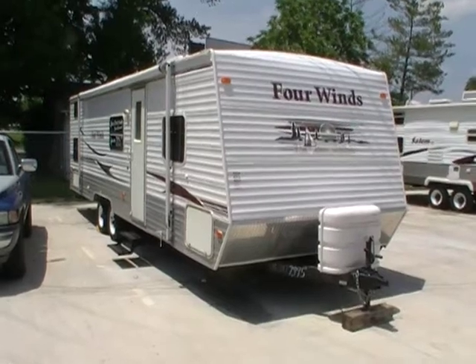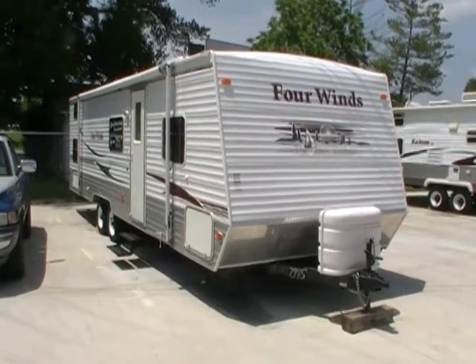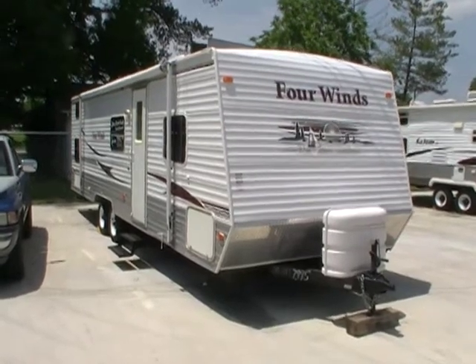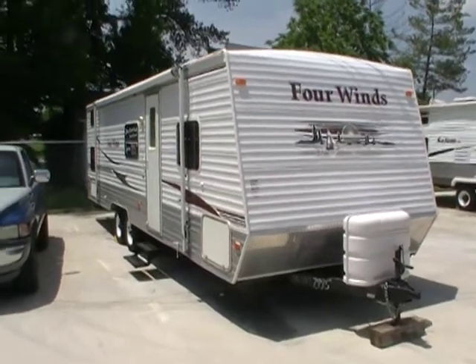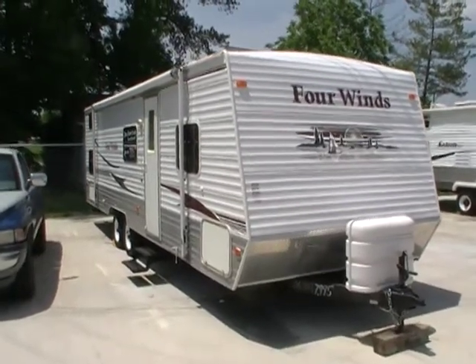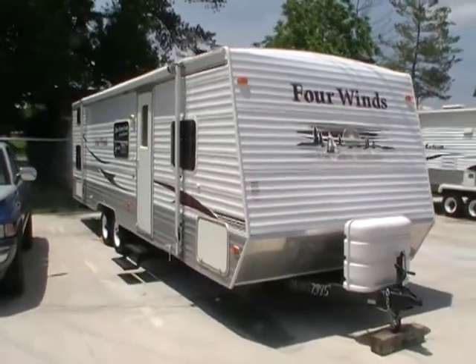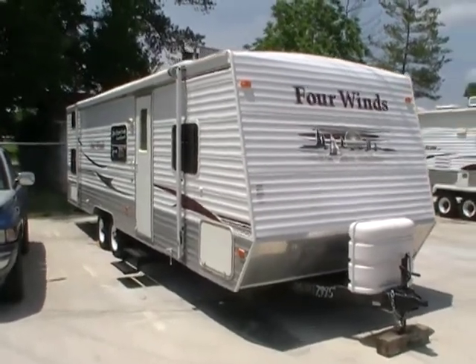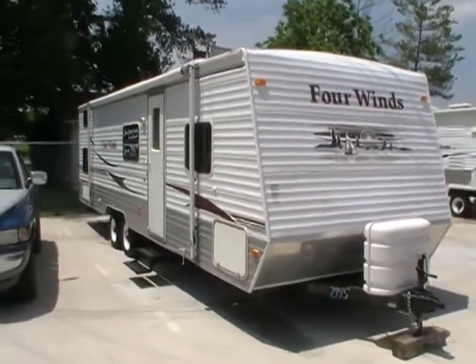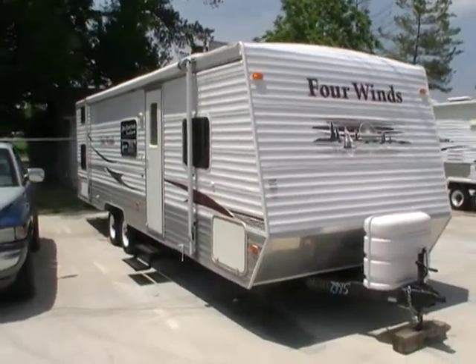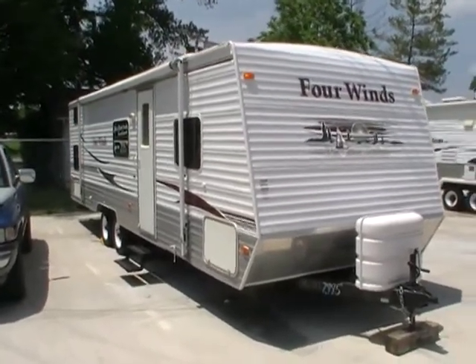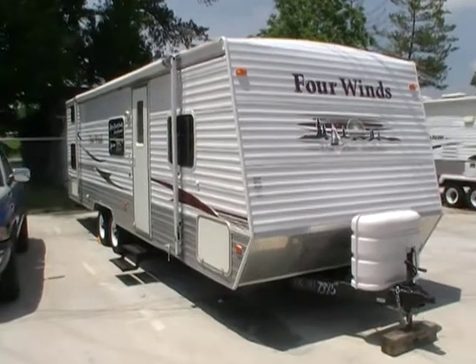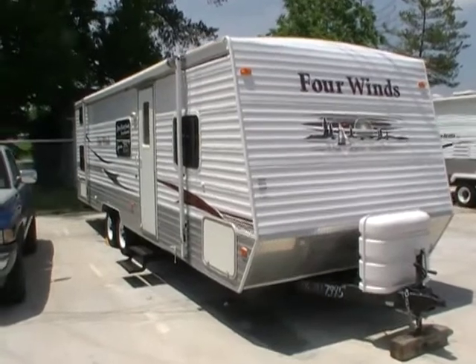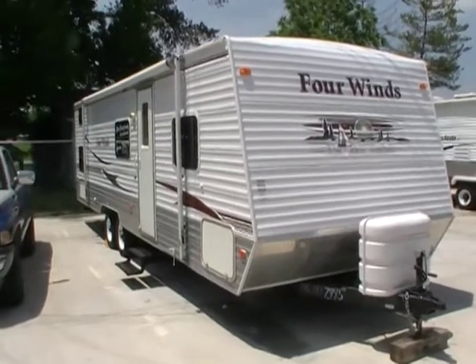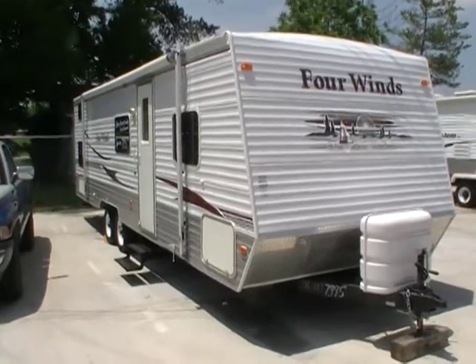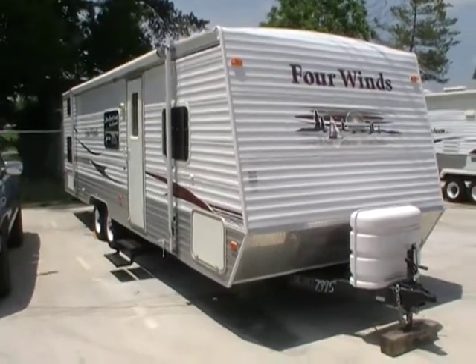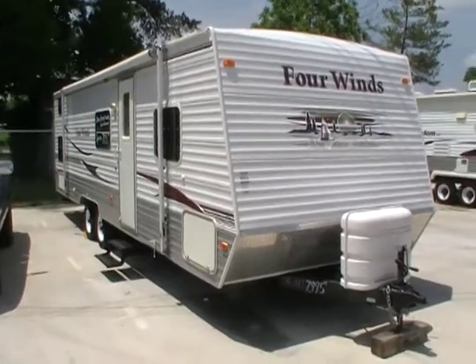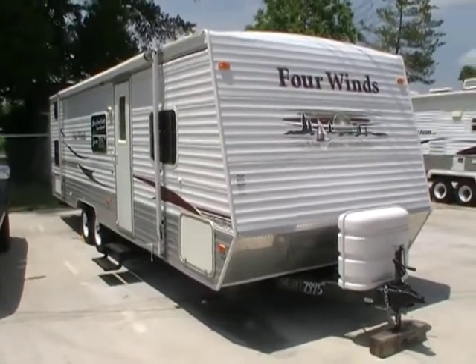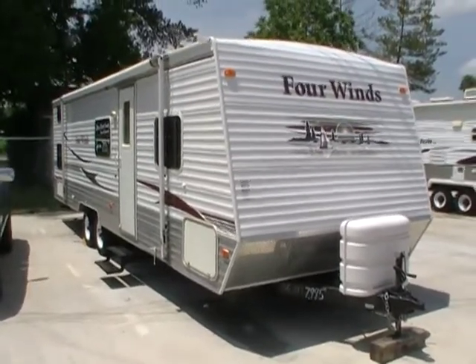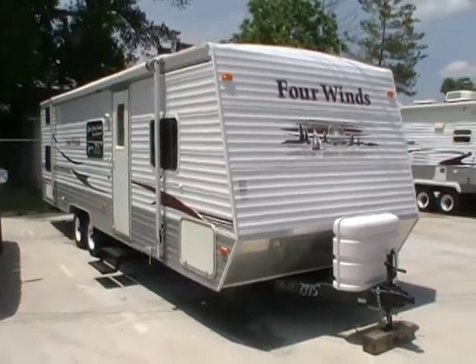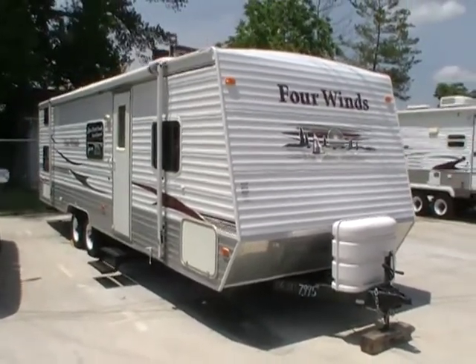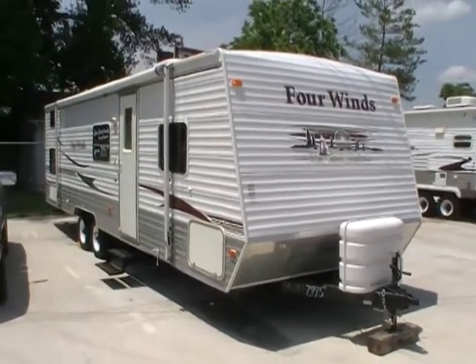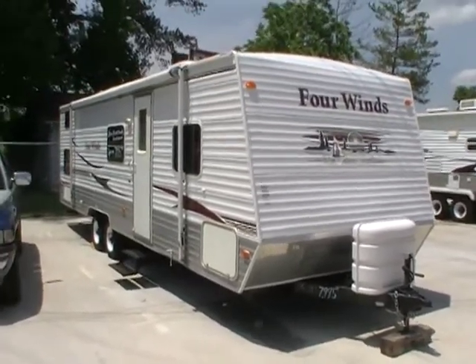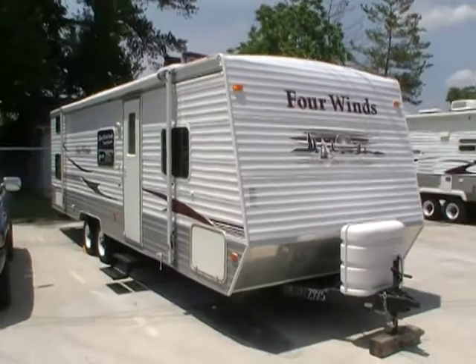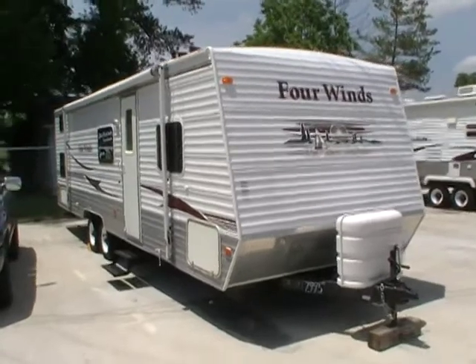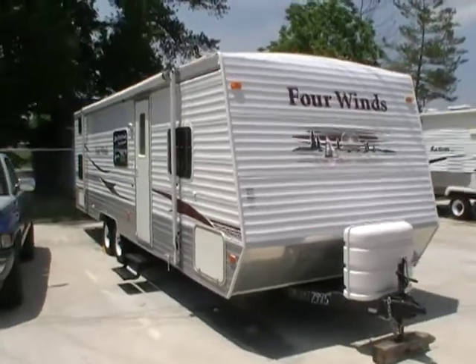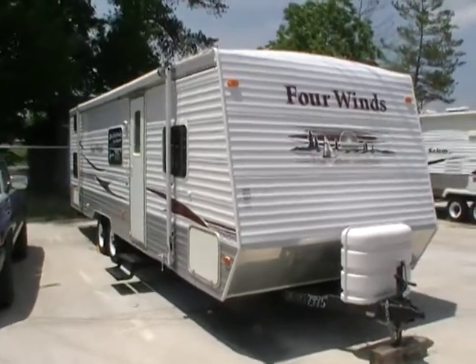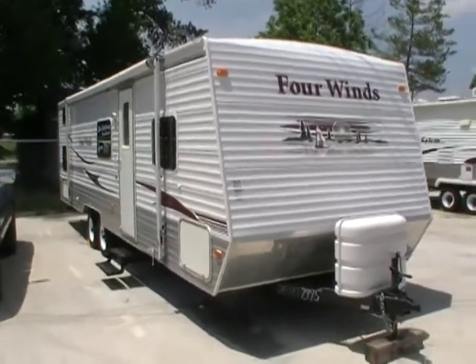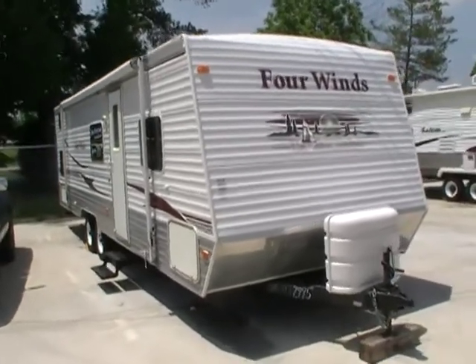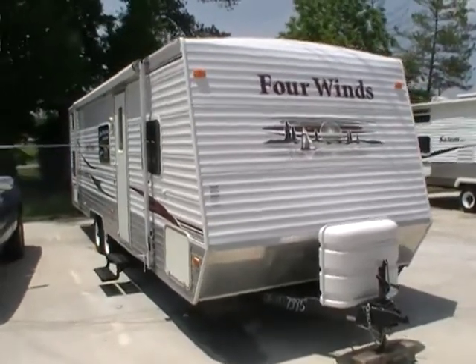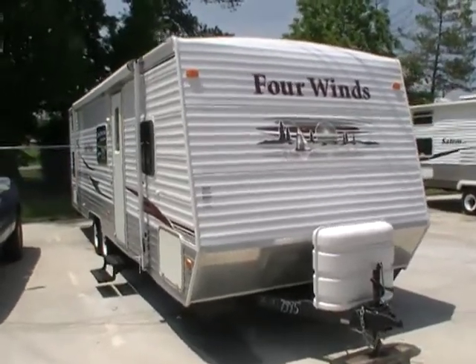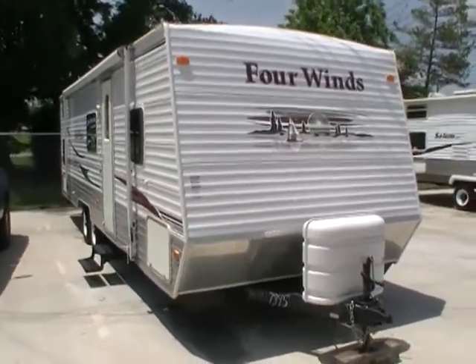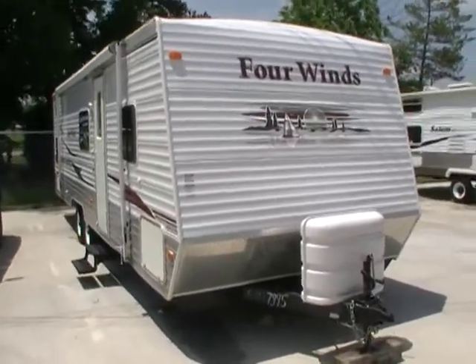Good afternoon folks. Big Bo here with another great travel trailer value from Parkway RV Center. Today we're looking at a 2006 Four Winds Model 29Q Travel Trailer.